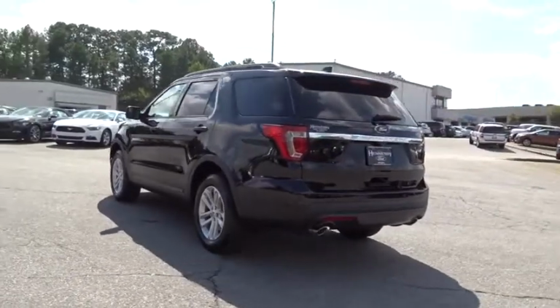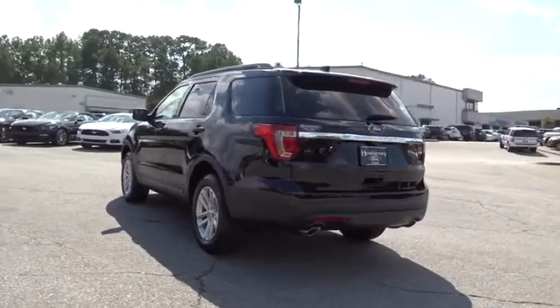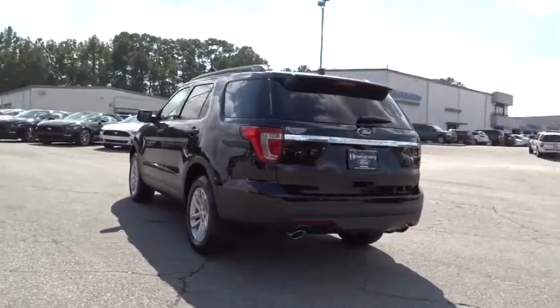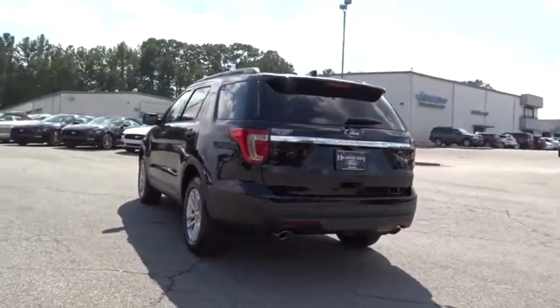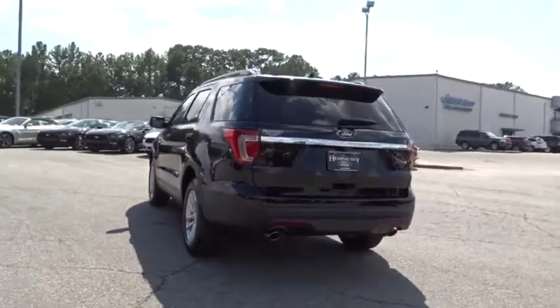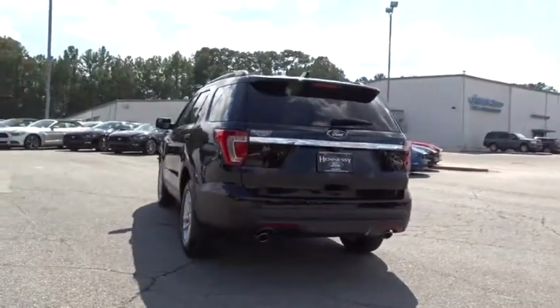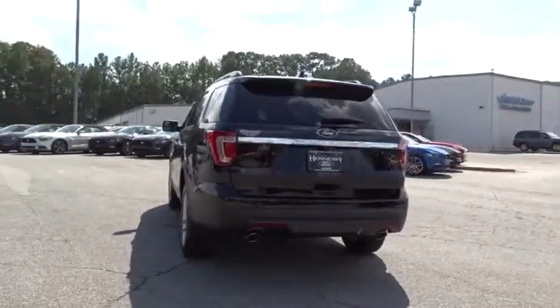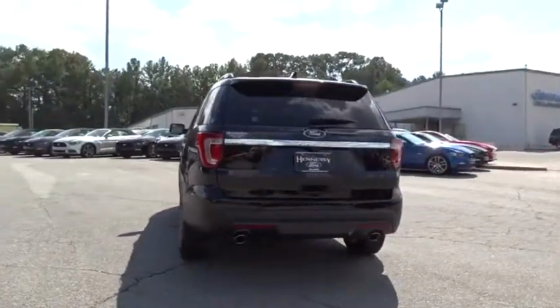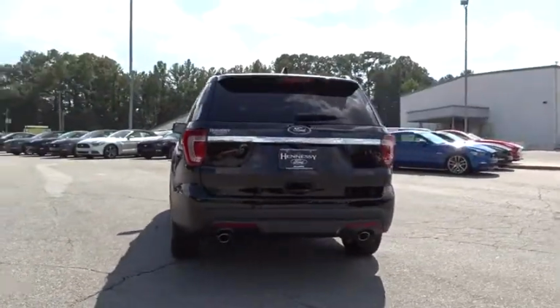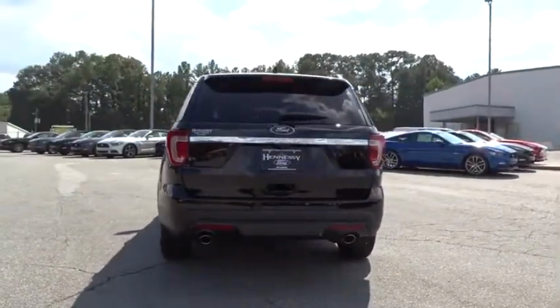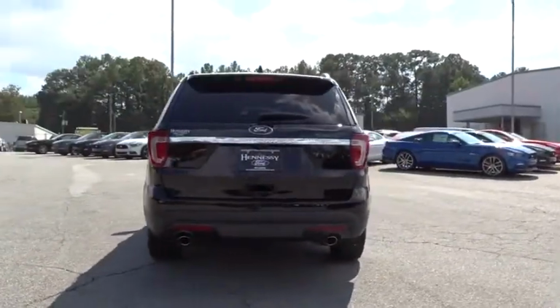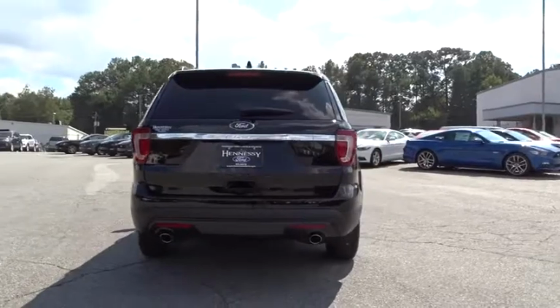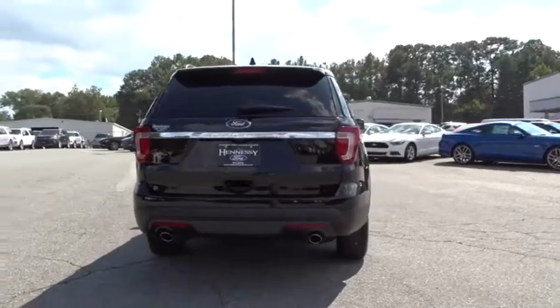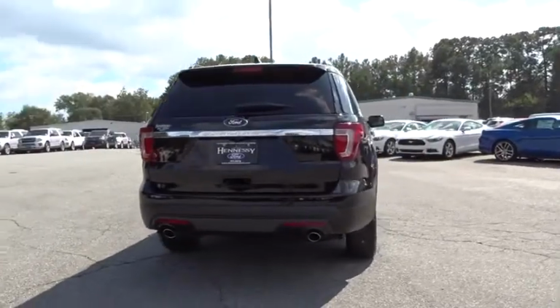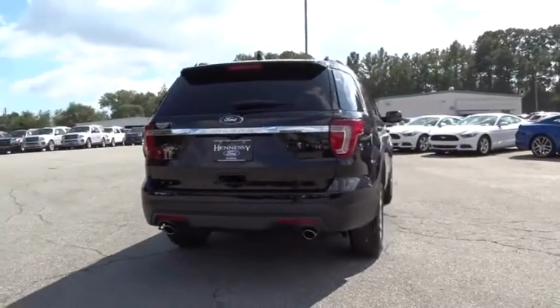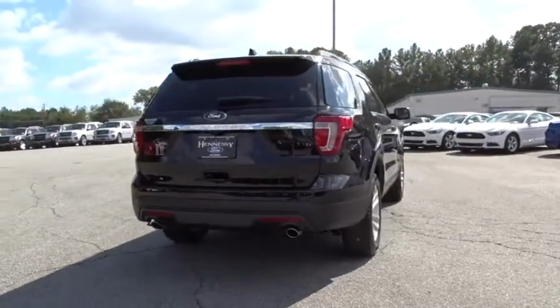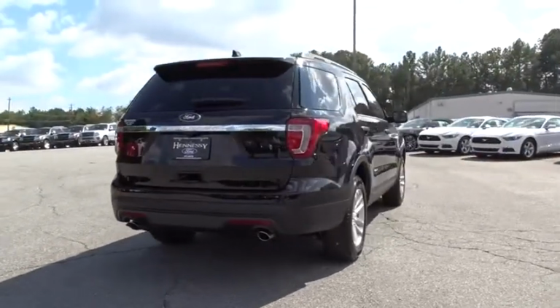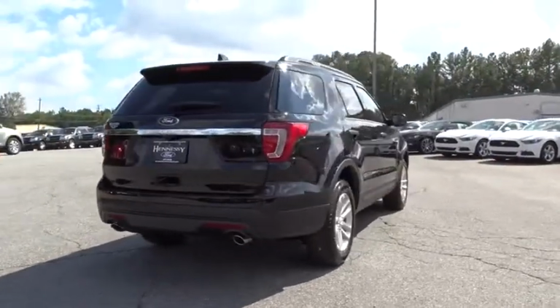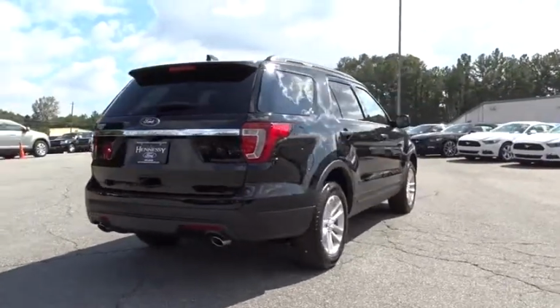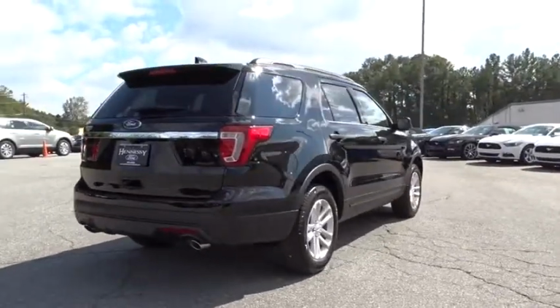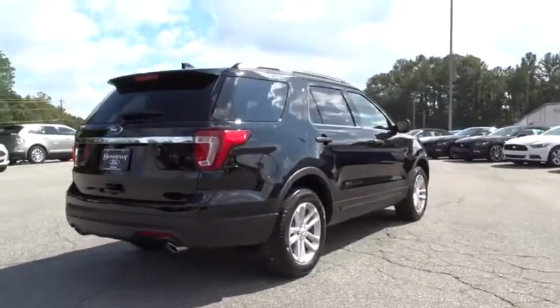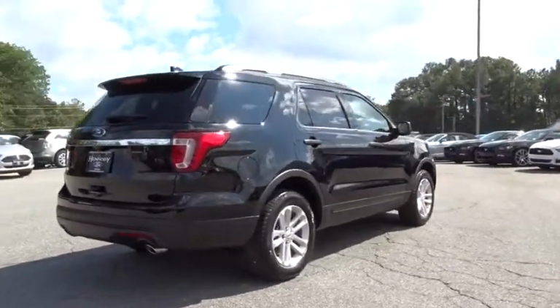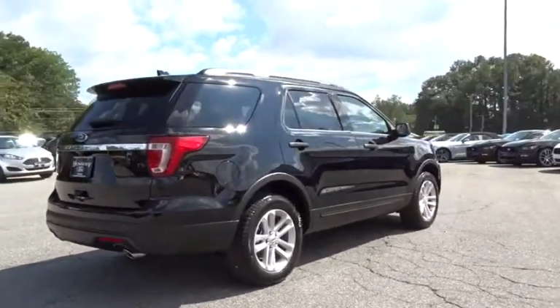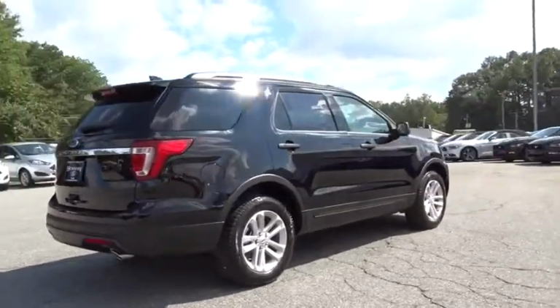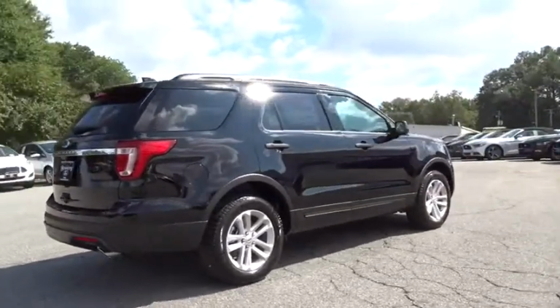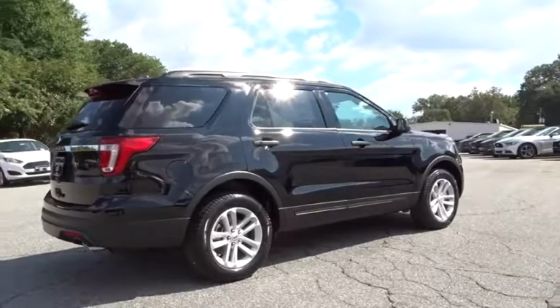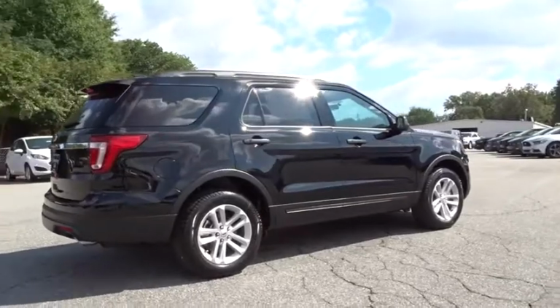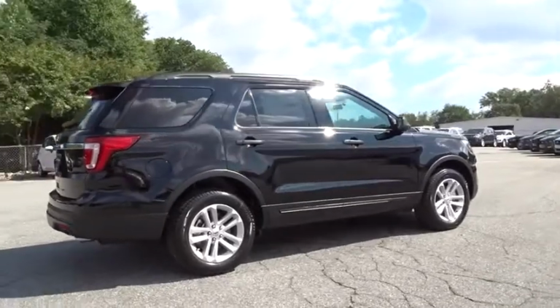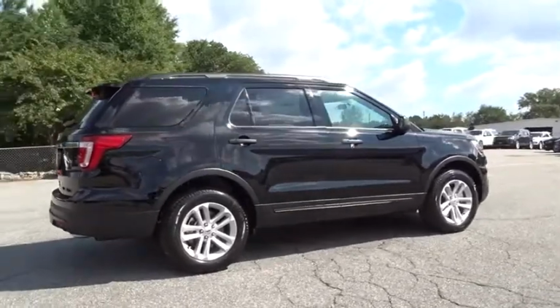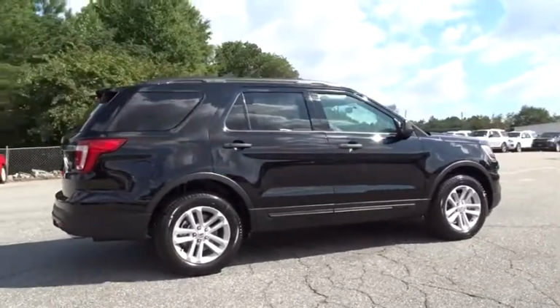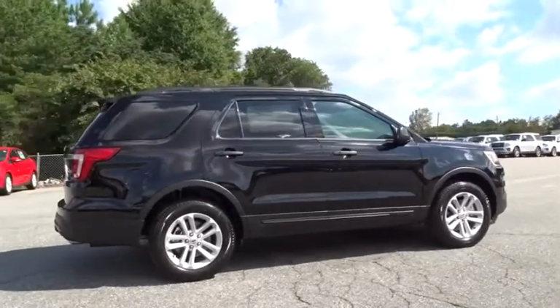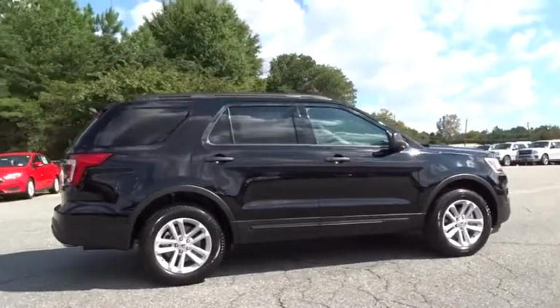Aluminum wheels. Floor mats. Four-wheel disc brakes. Cruise control. Front wheel drive. AM FM stereo radio. Rear defrost. MP3 player. Power windows. Power door locks.